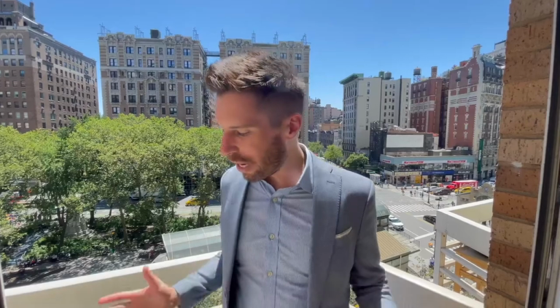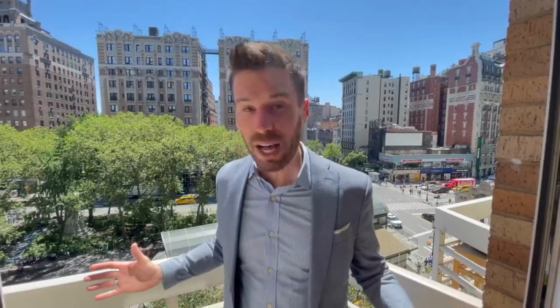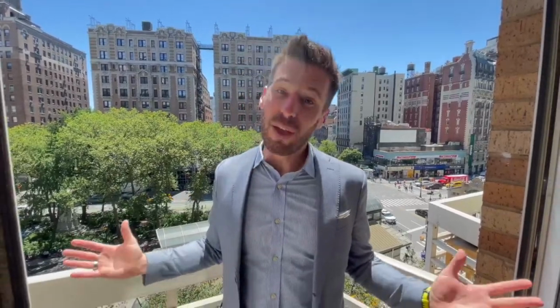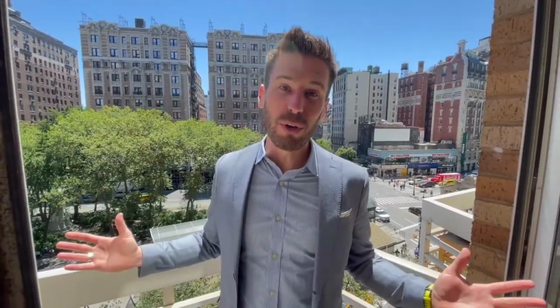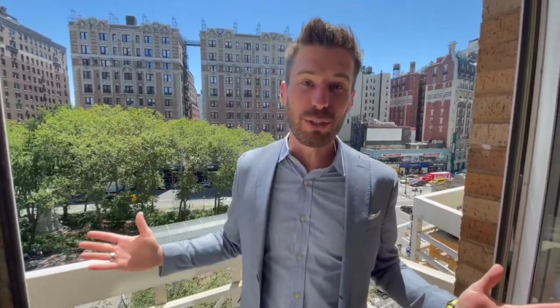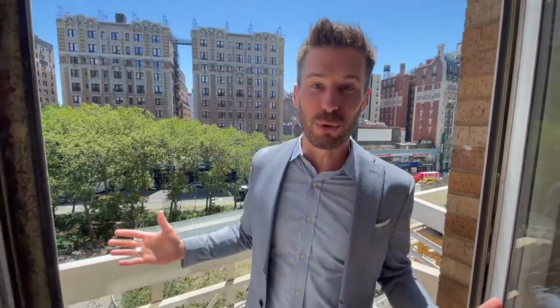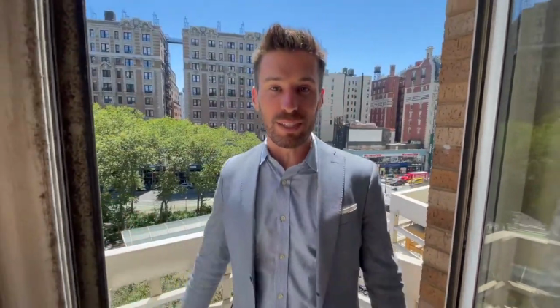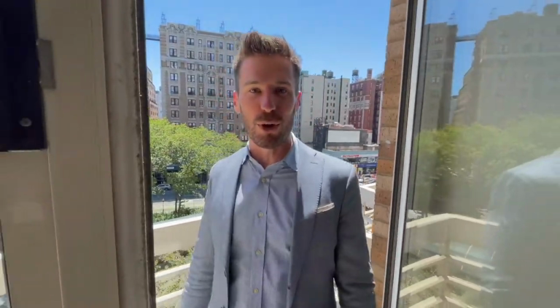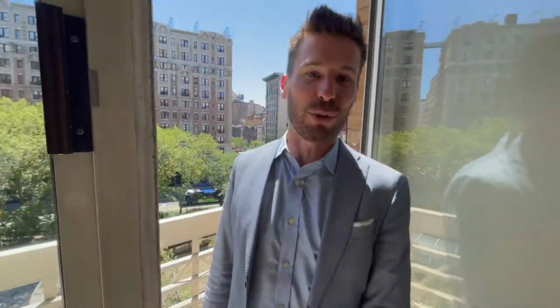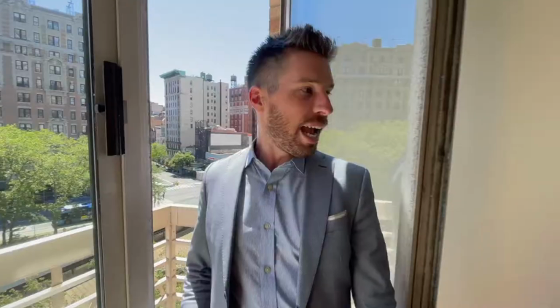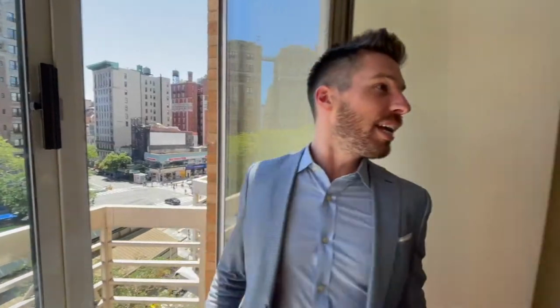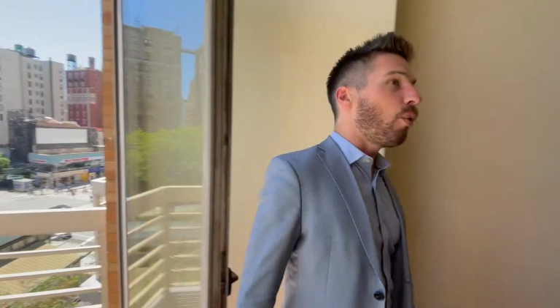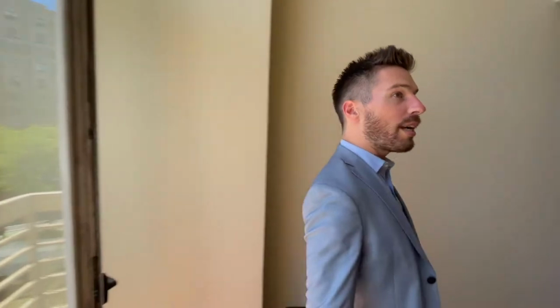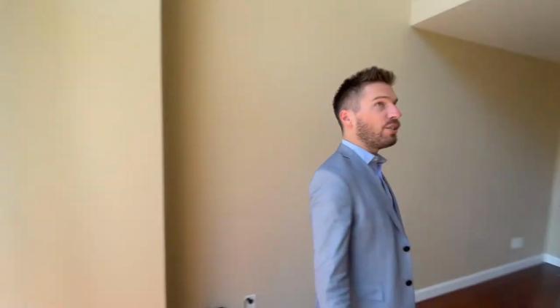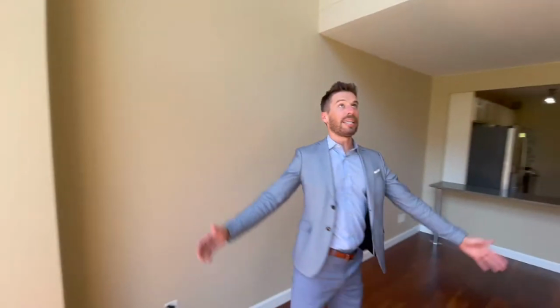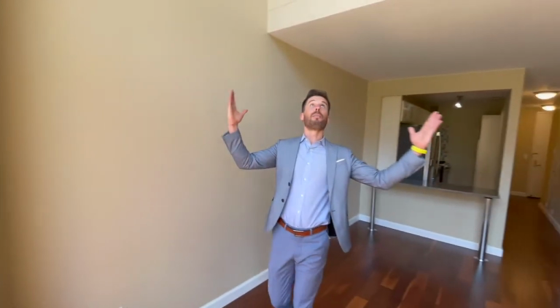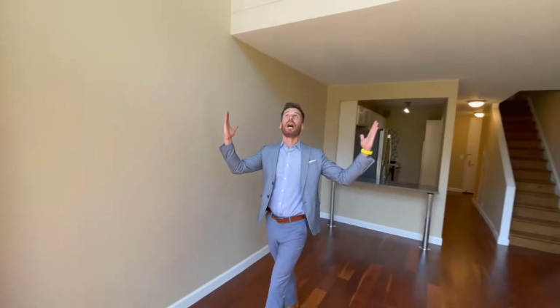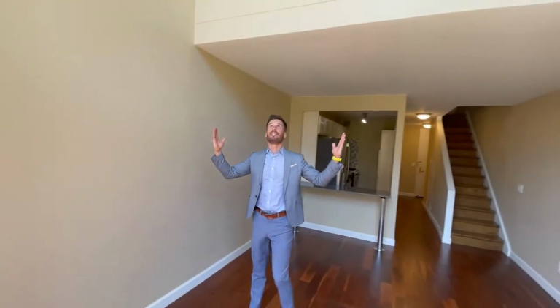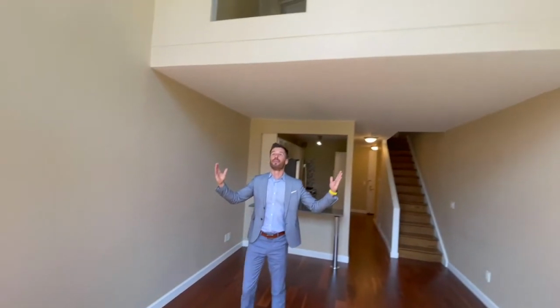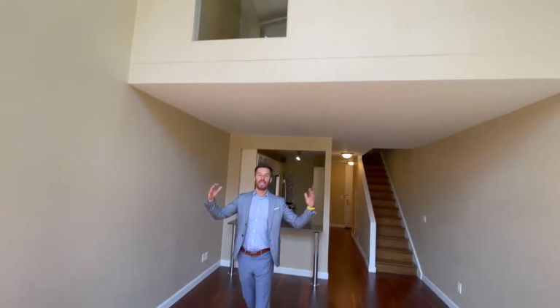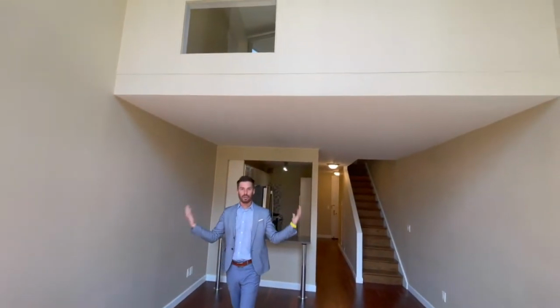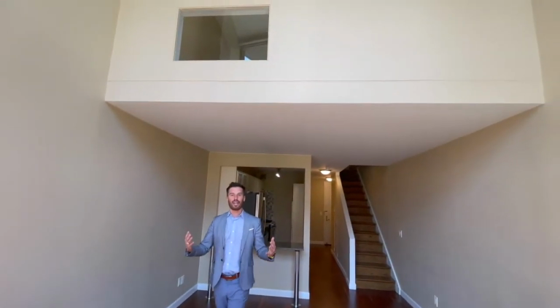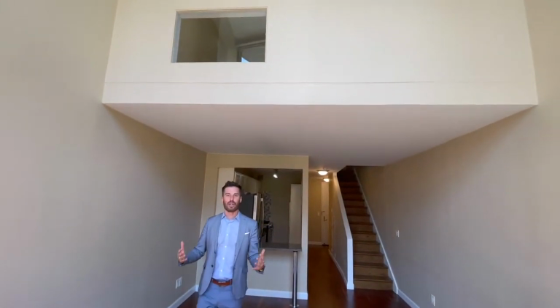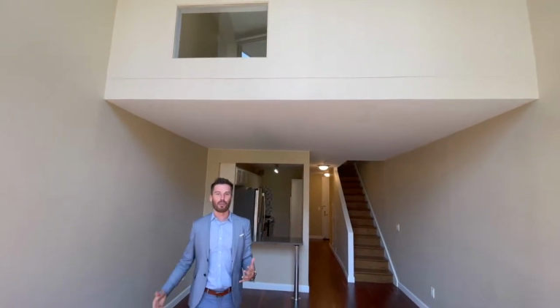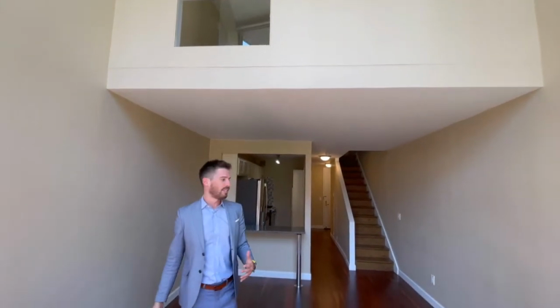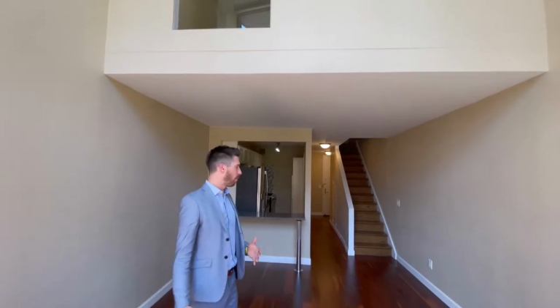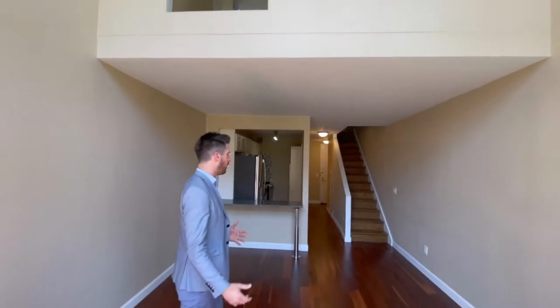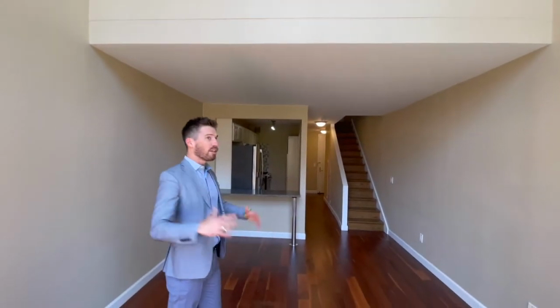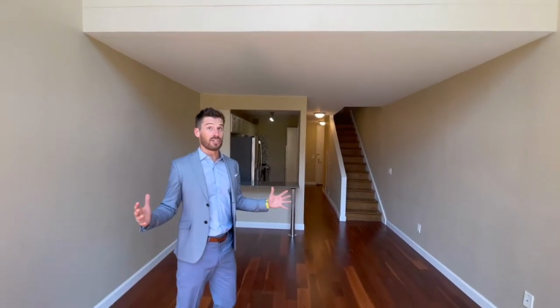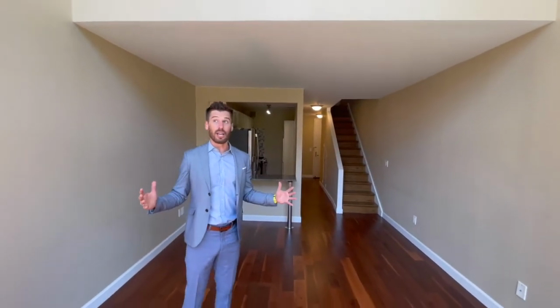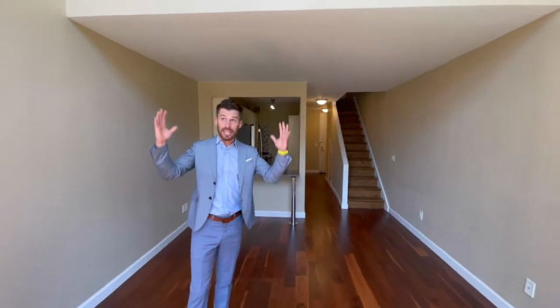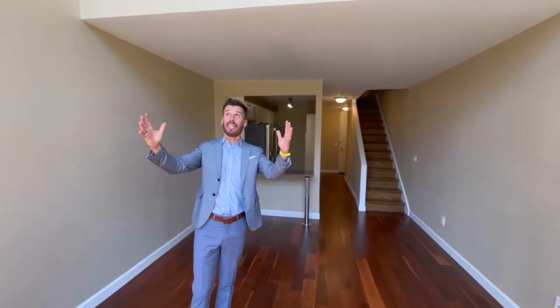I'm out on the balcony. I think we all need some outdoor space, especially going after COVID. And walking into a double-height living room, you can hear the echoes coming throughout the entire apartment. Plenty of sunlight, faces east.